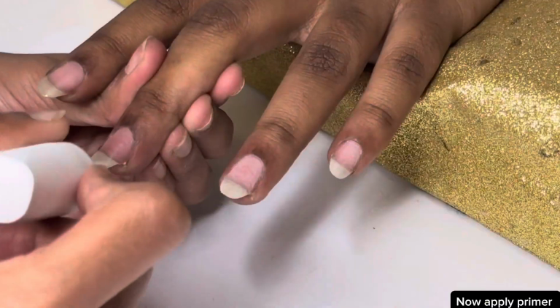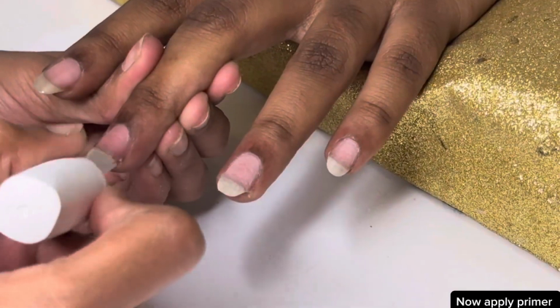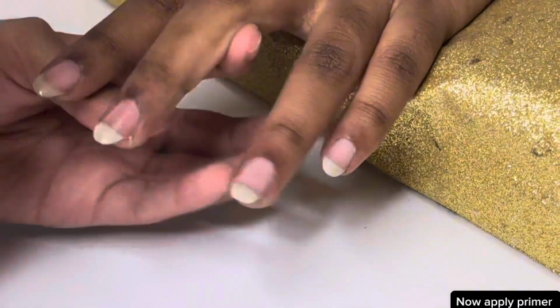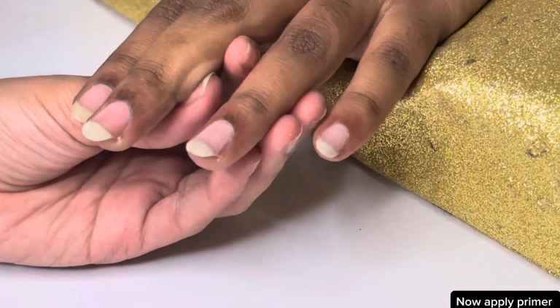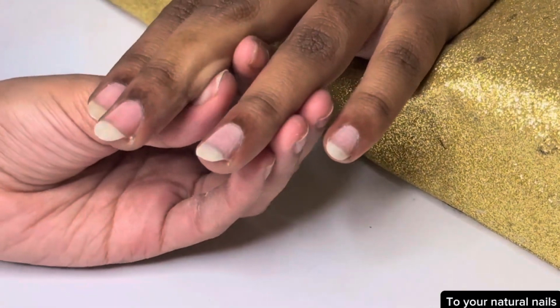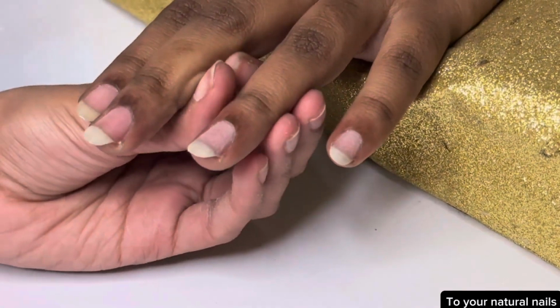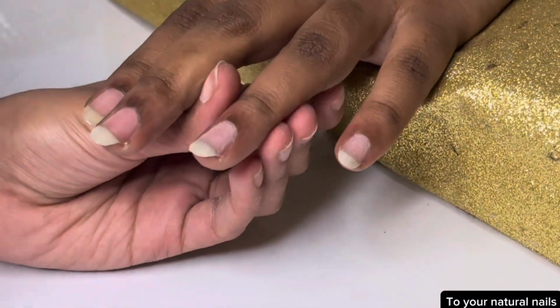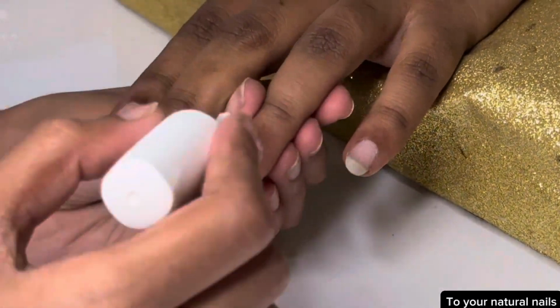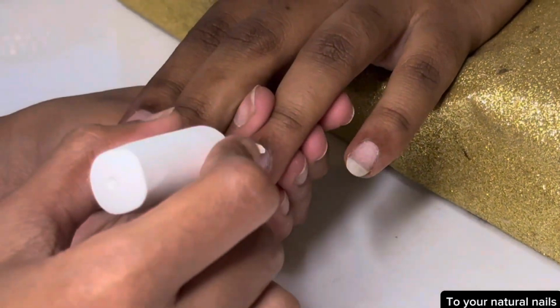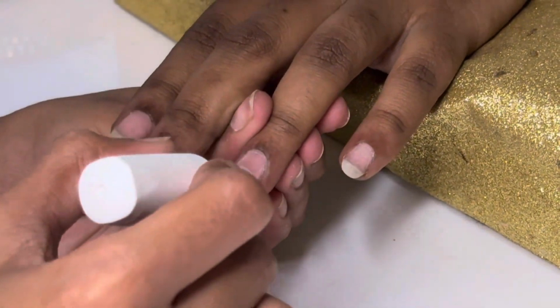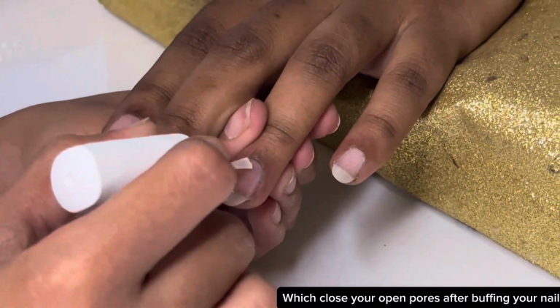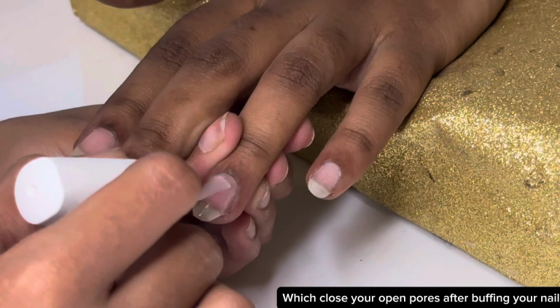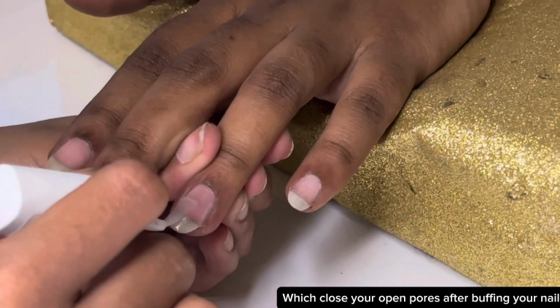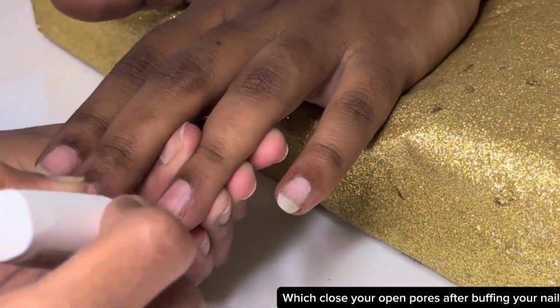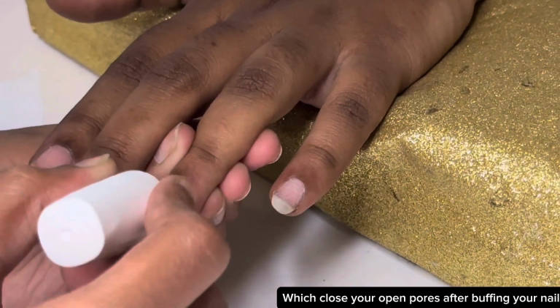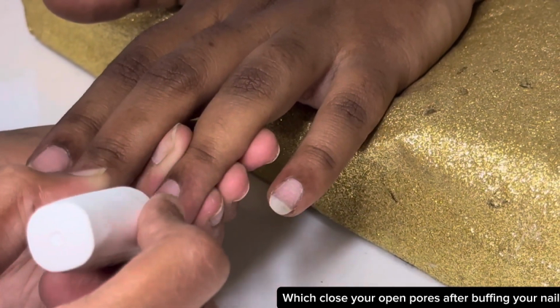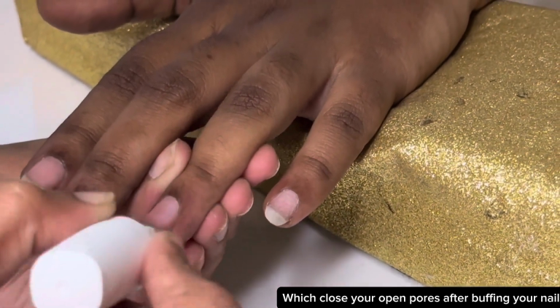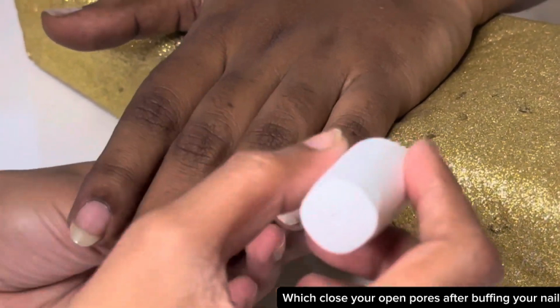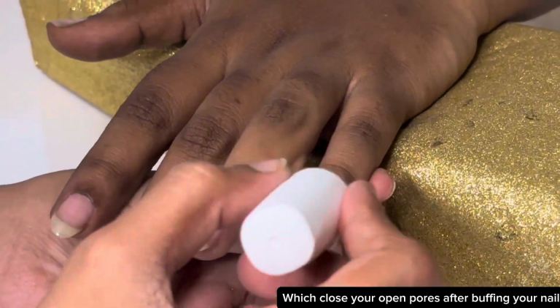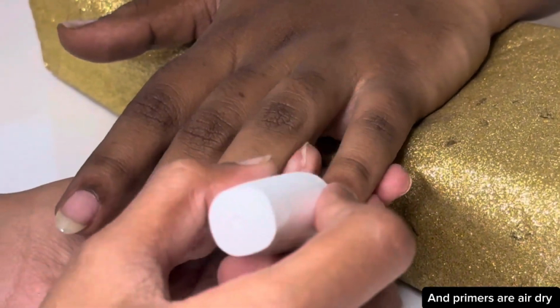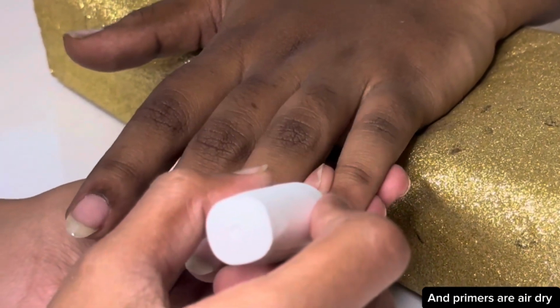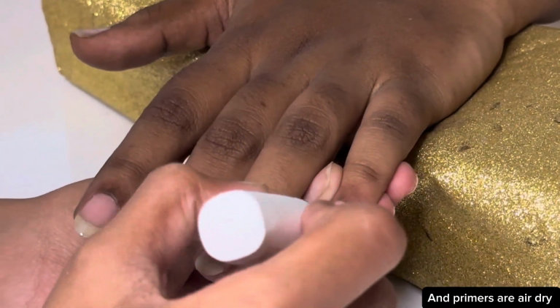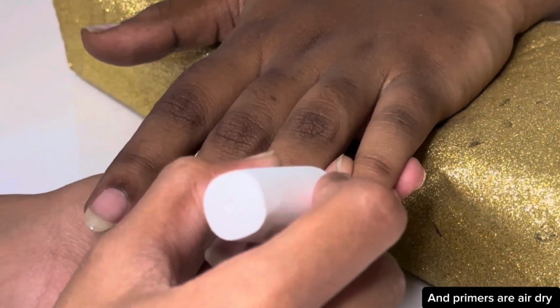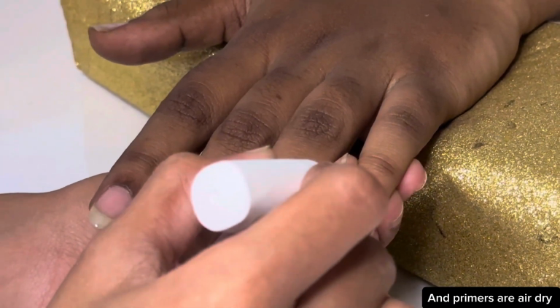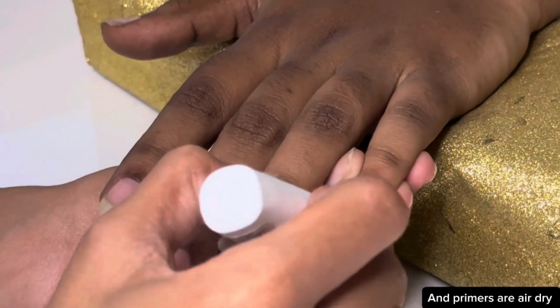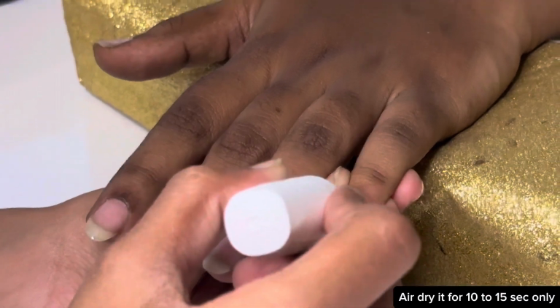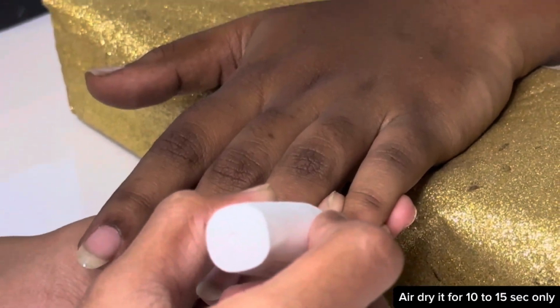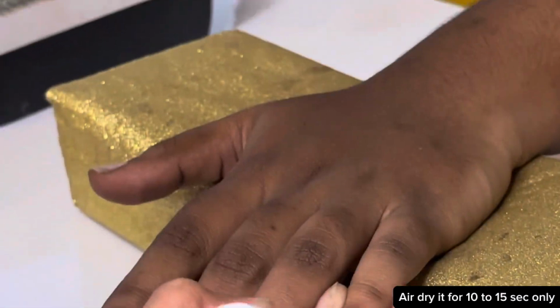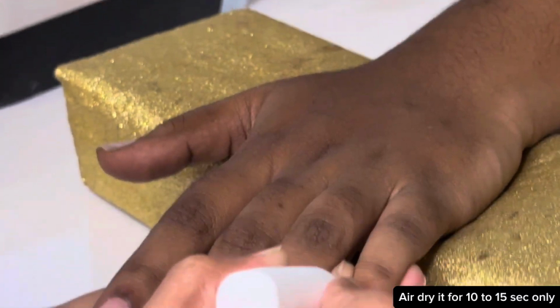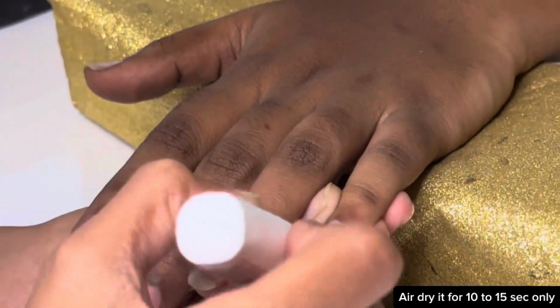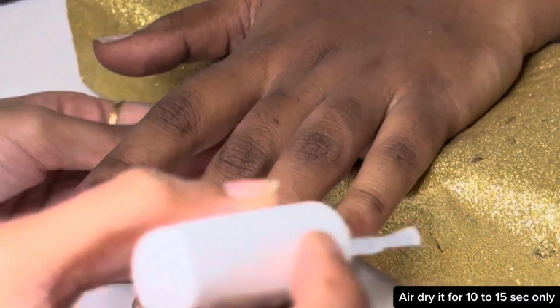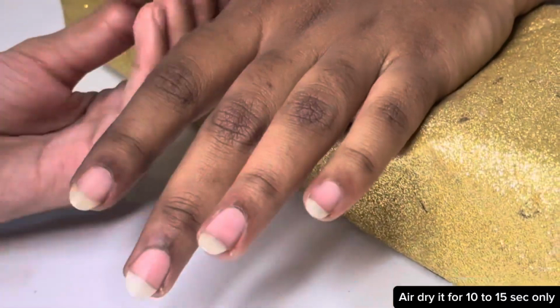Now apply primer to your natural nails, which closes your open pores after buffing. Primers are air dry — air dry it for 10 to 15 seconds only.